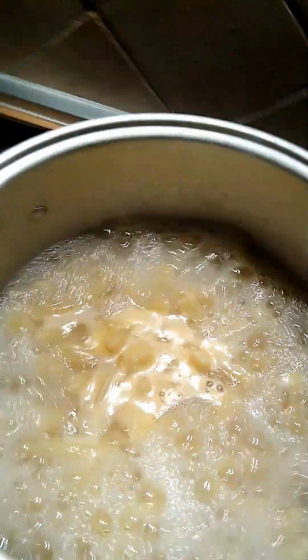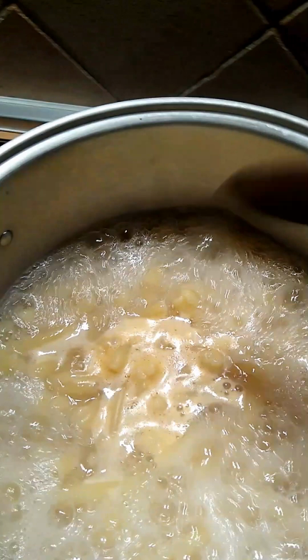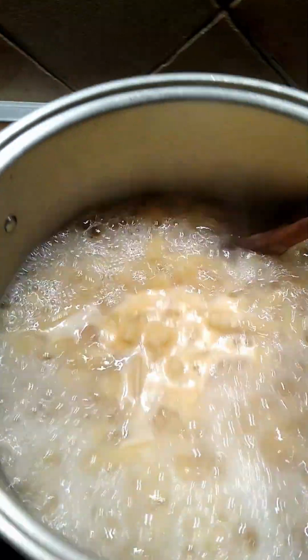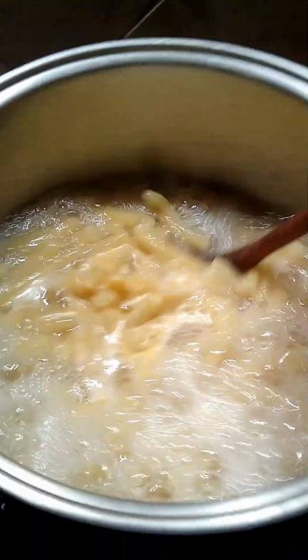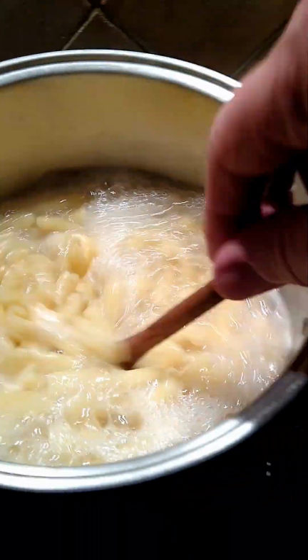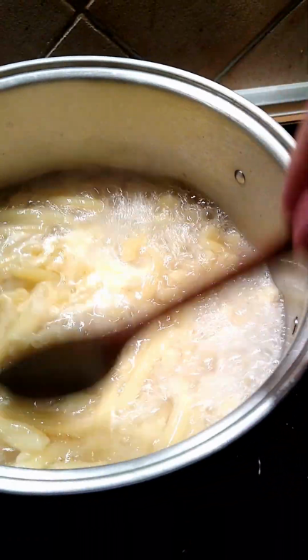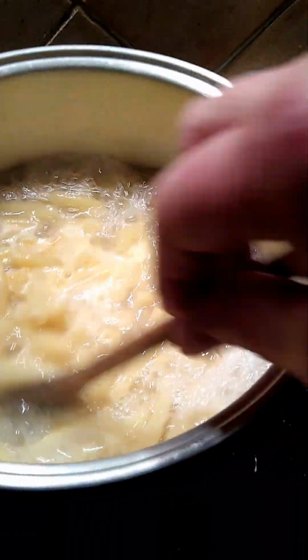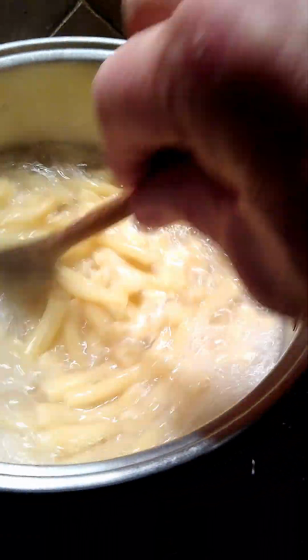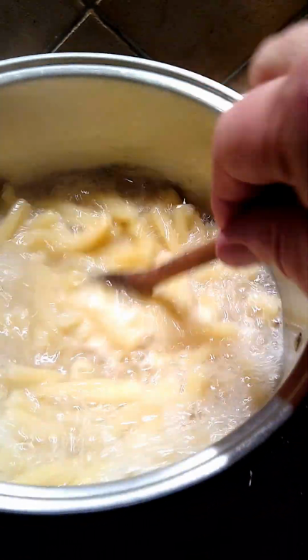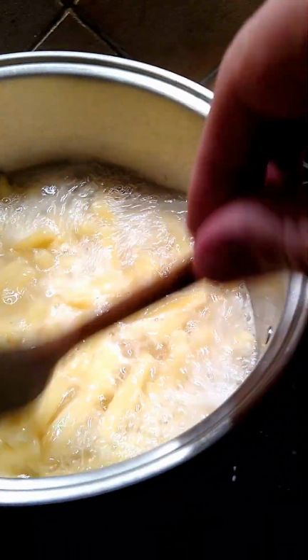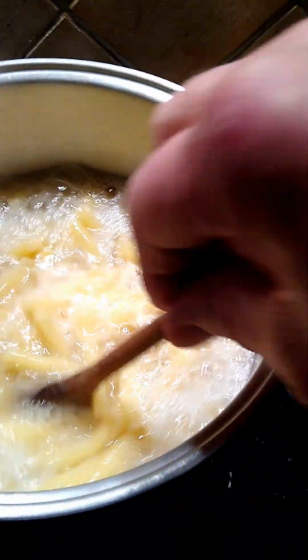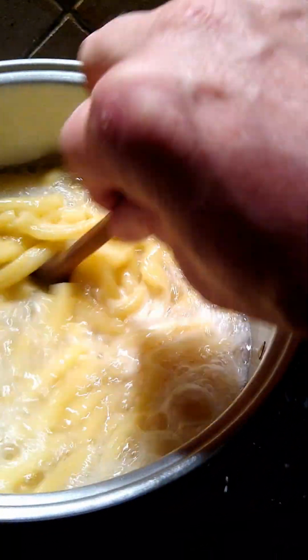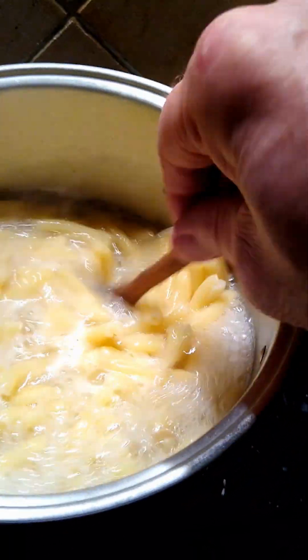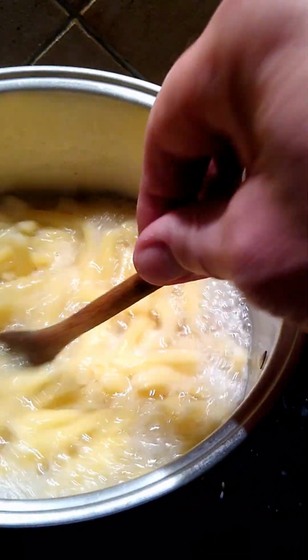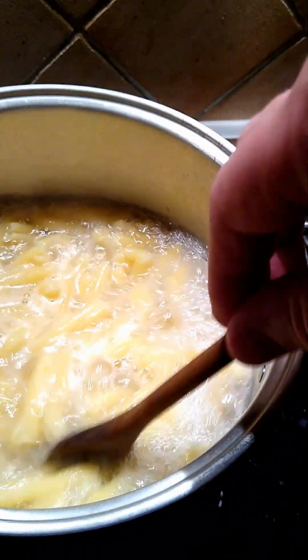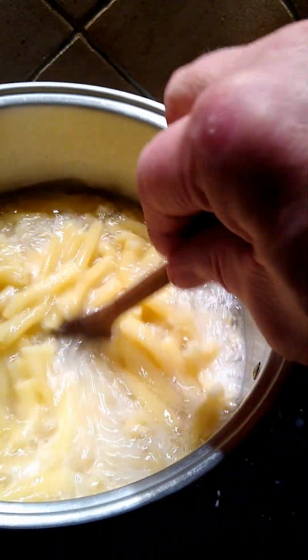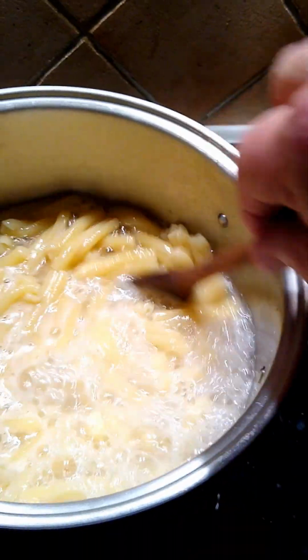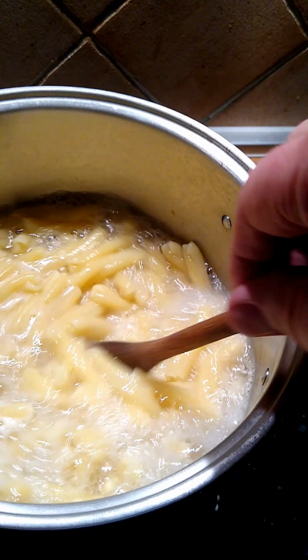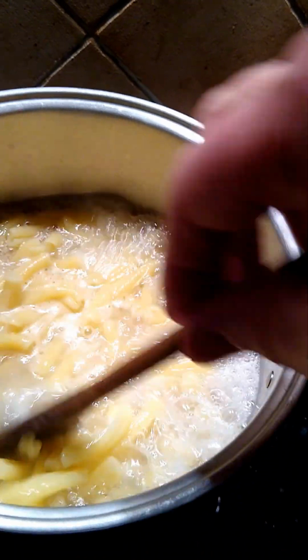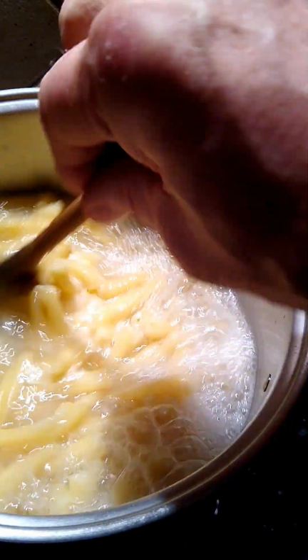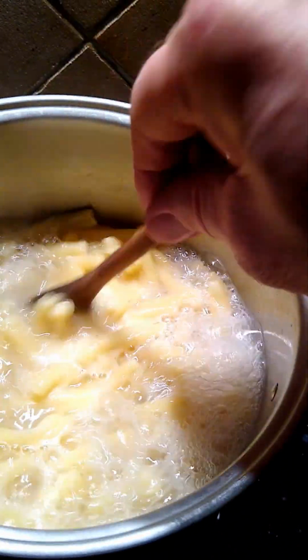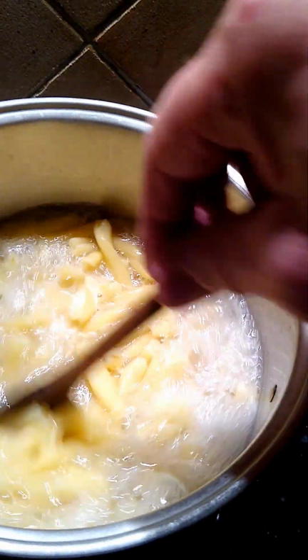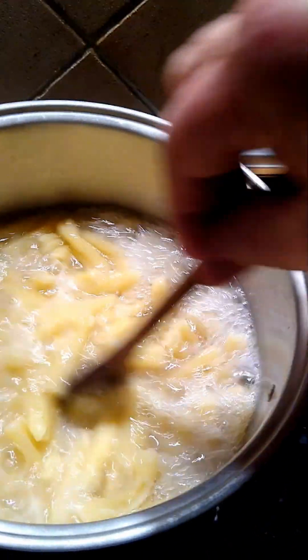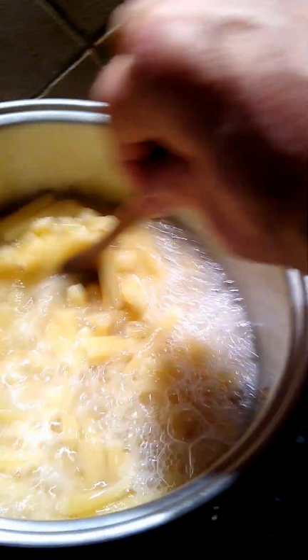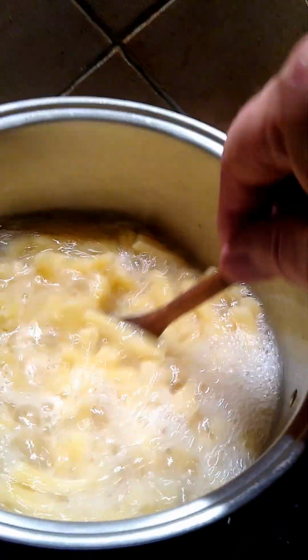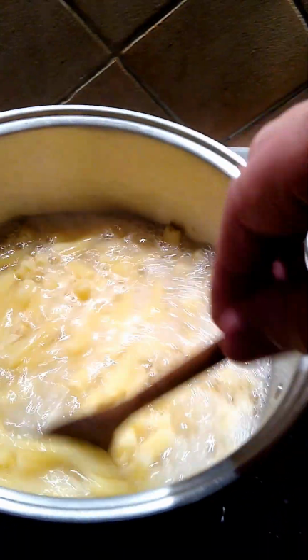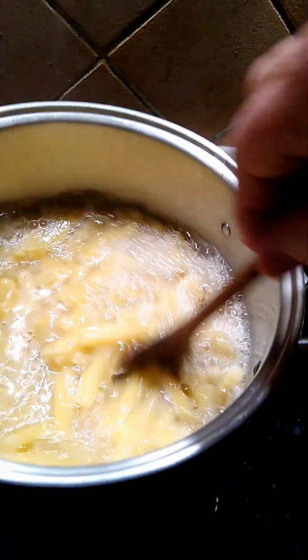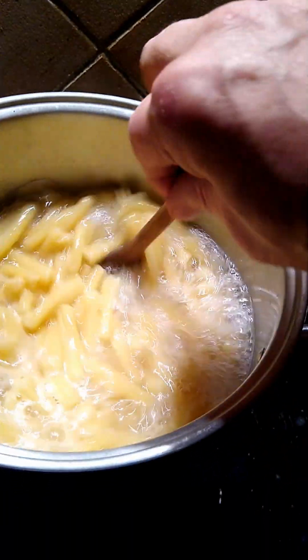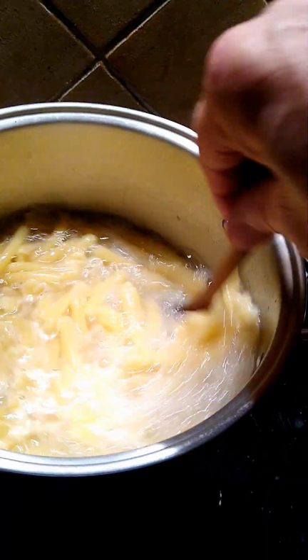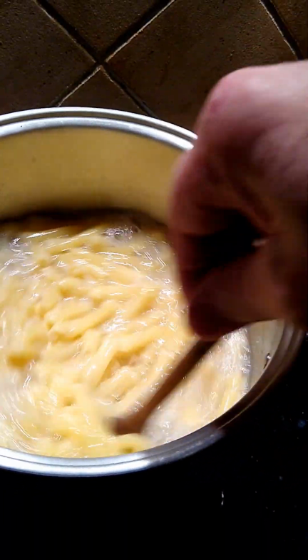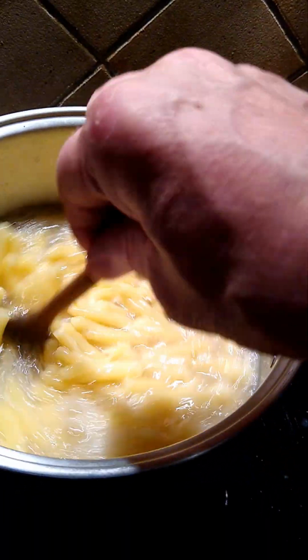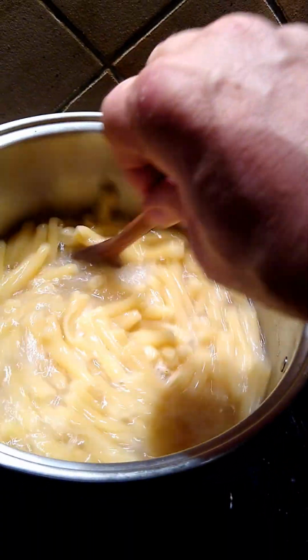See how it's plumped up, and when you stir it, there's a little bit of a stickiness against your spoon. Let's move the spoon through it.